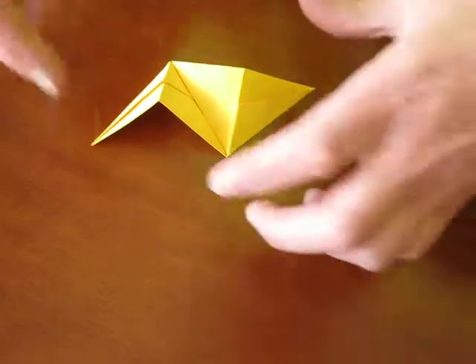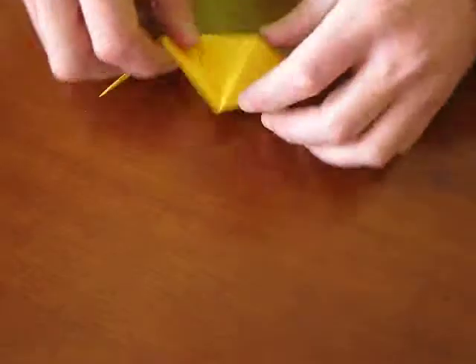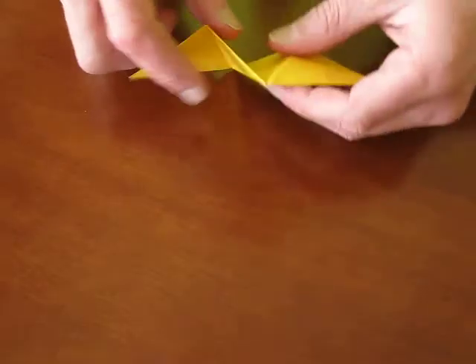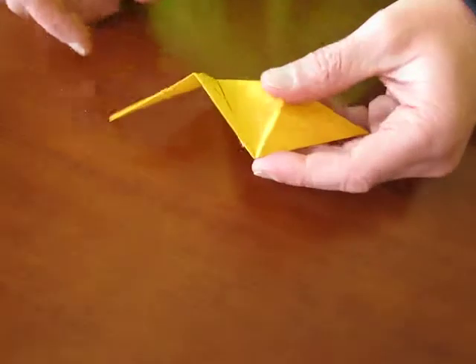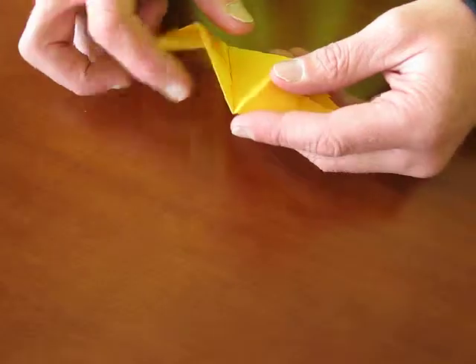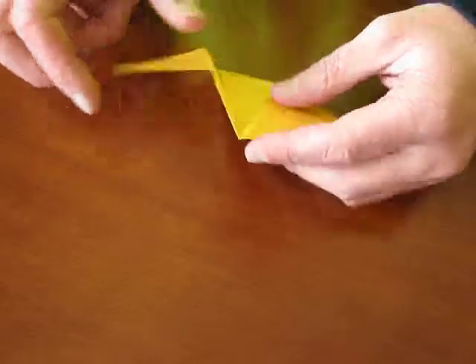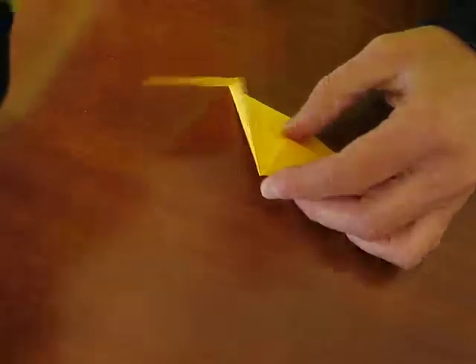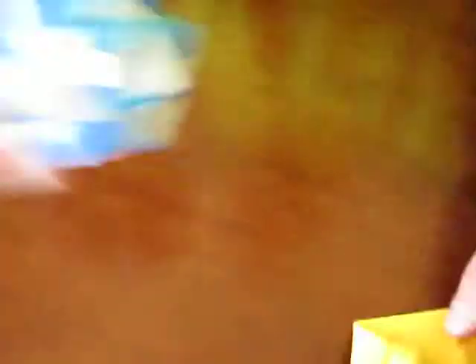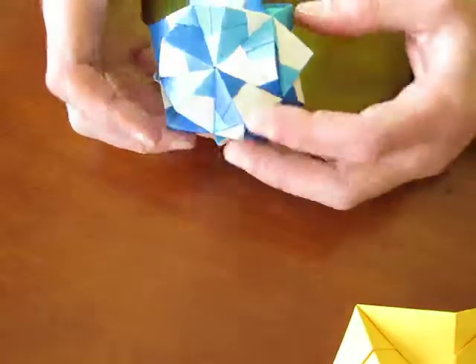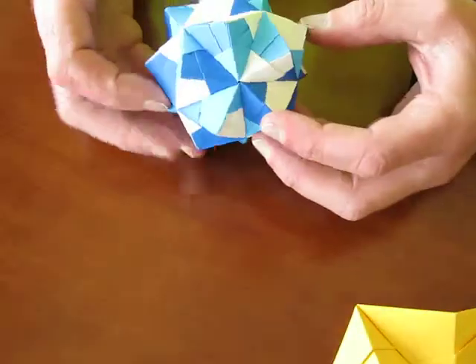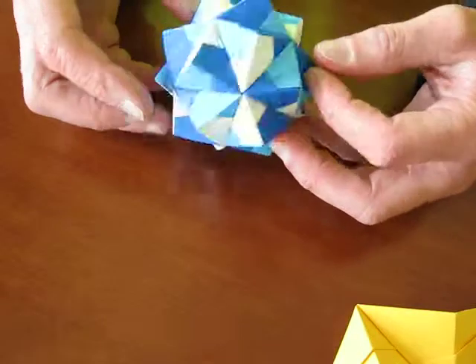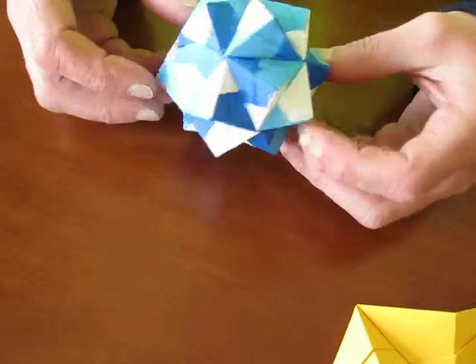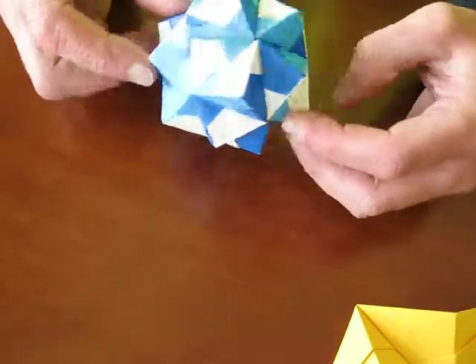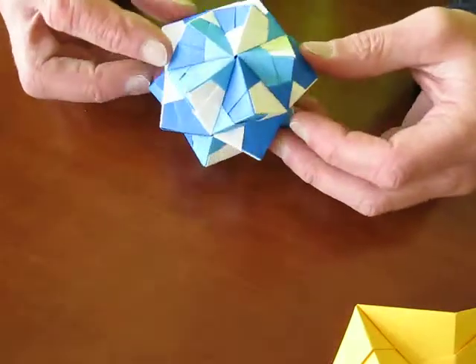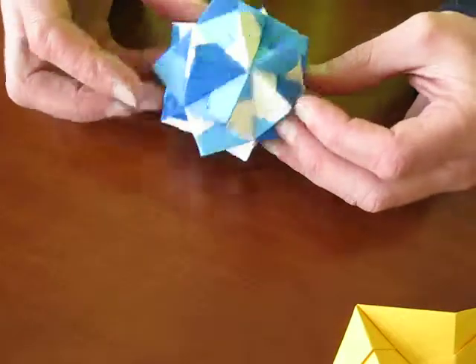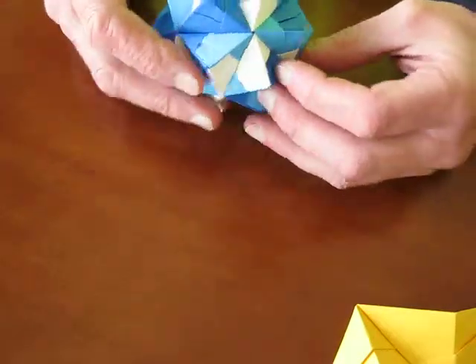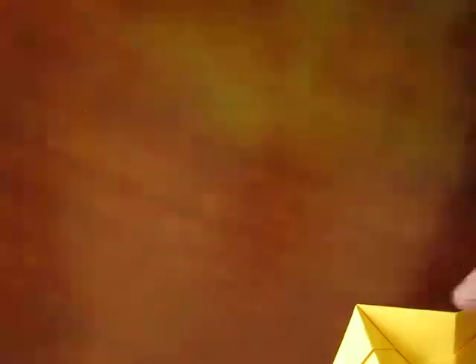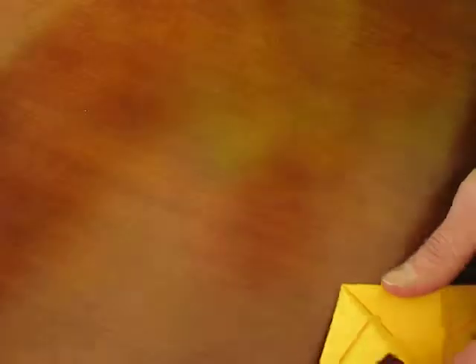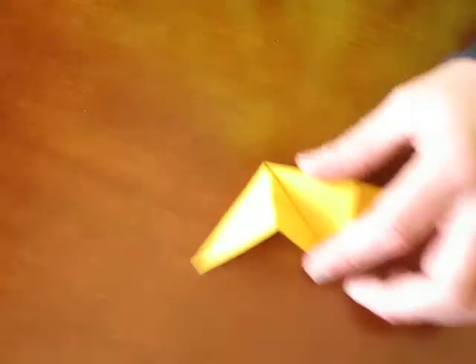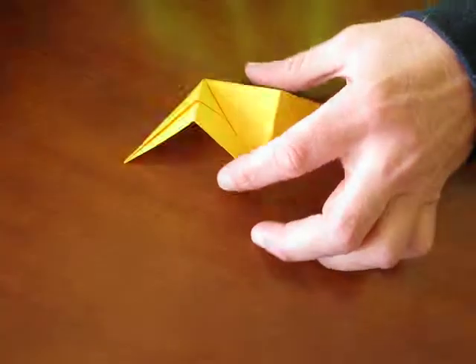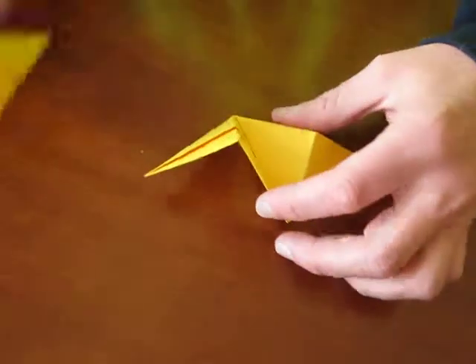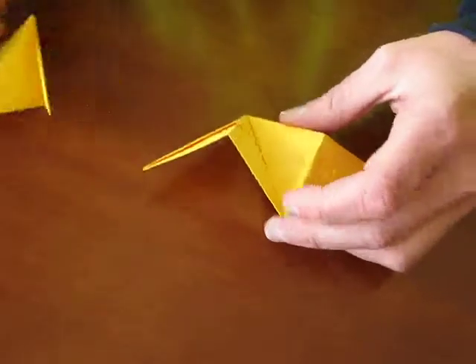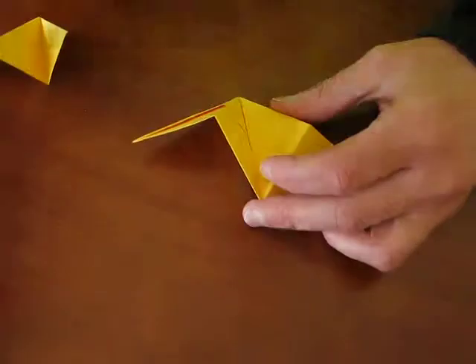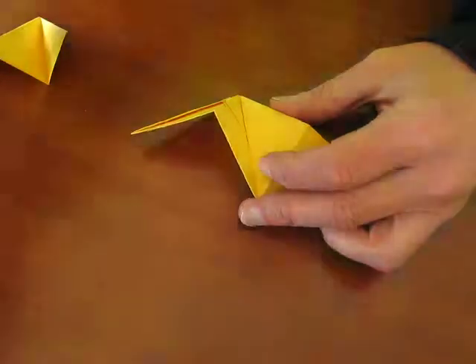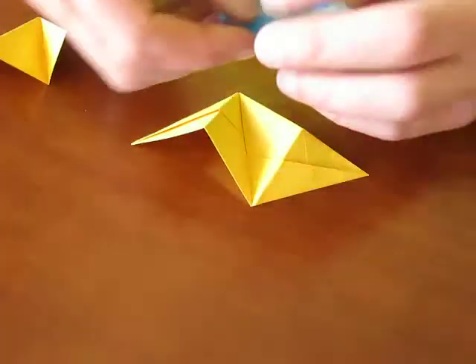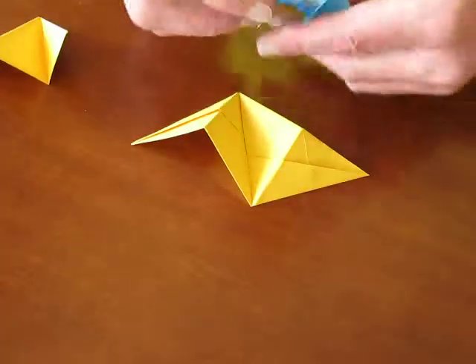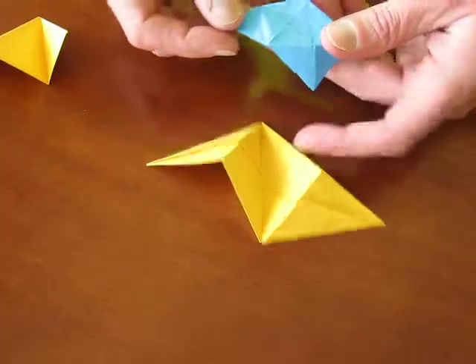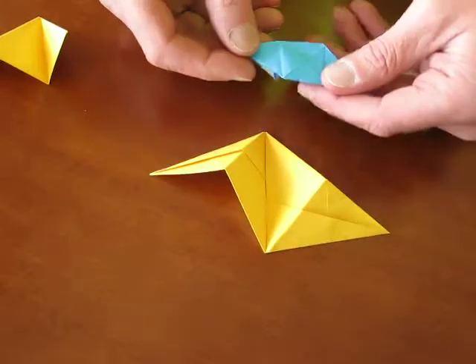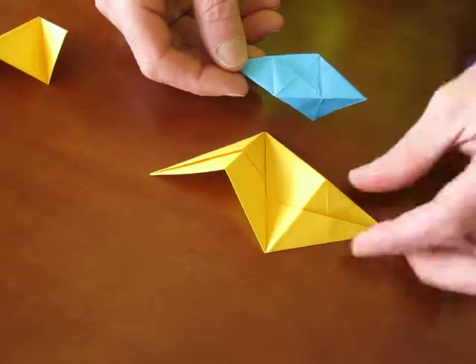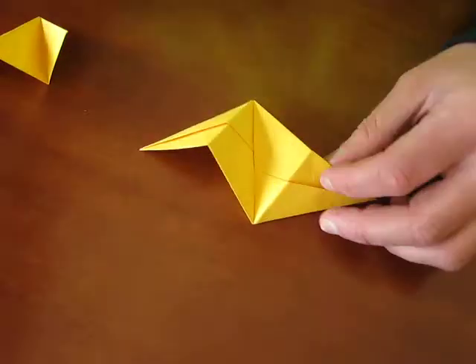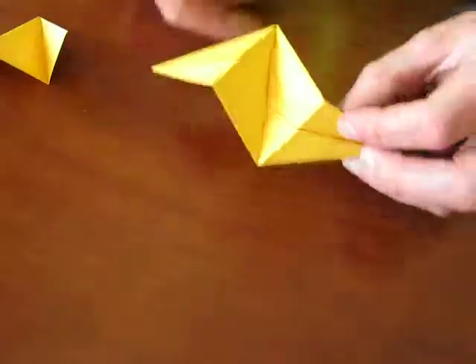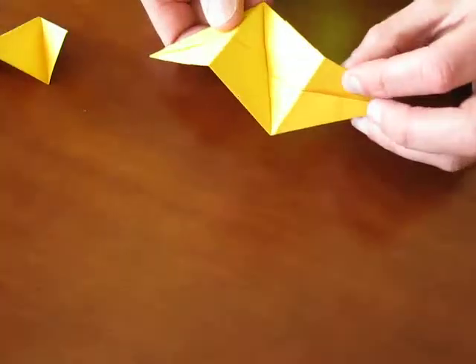Hi, this is the video for the assembly of the icosahedron, which is the small version here. I've used a larger module. This is a small module. This is a larger module.